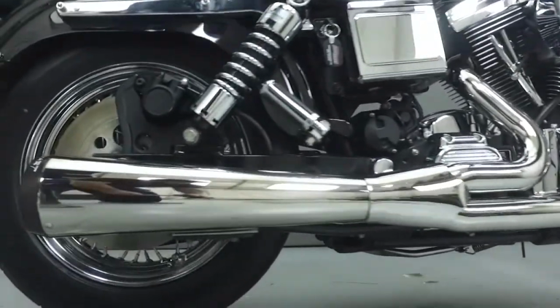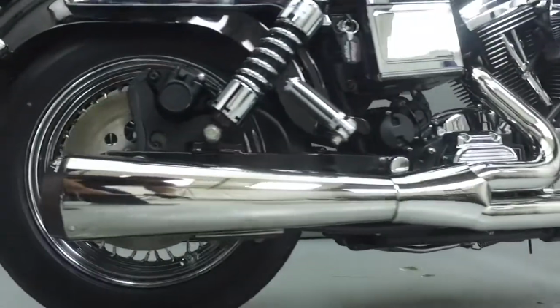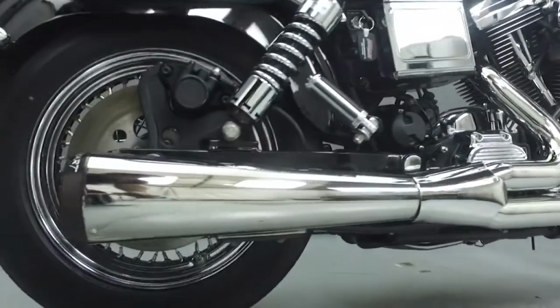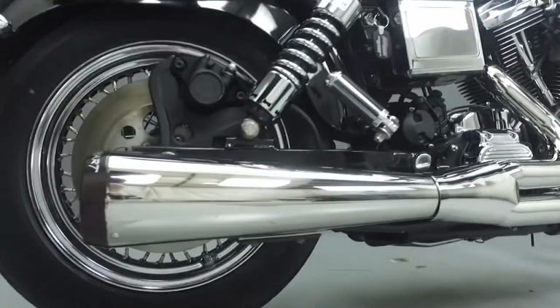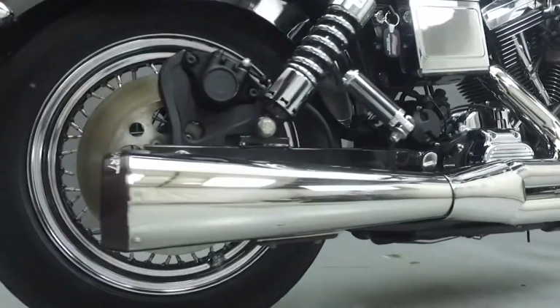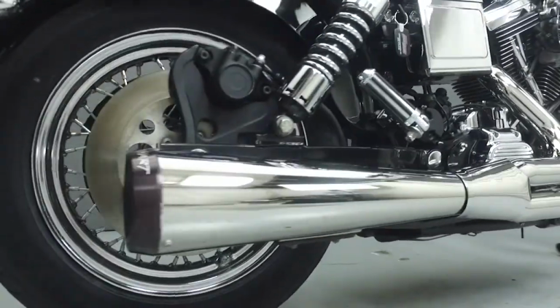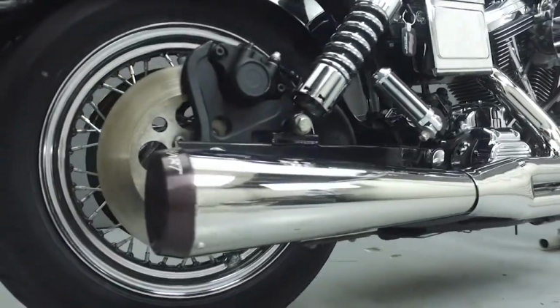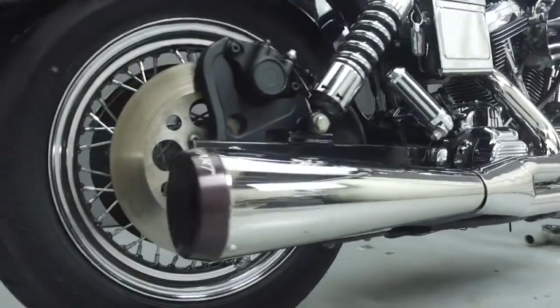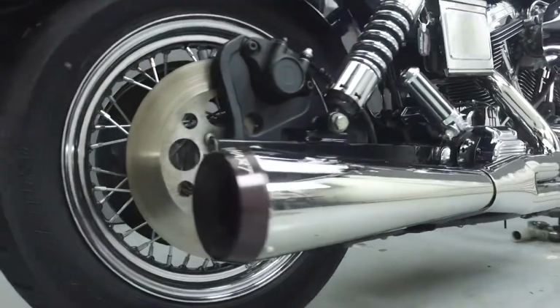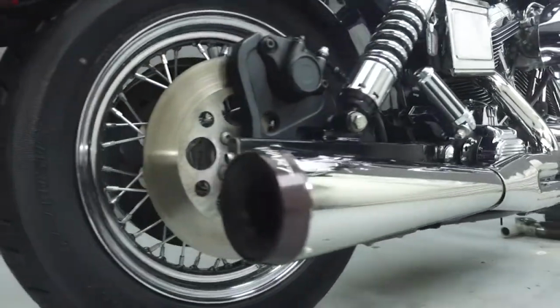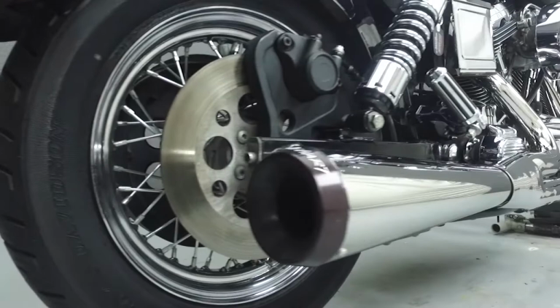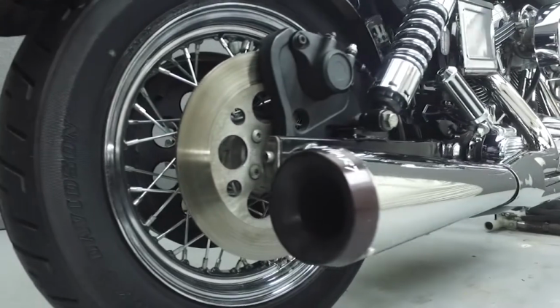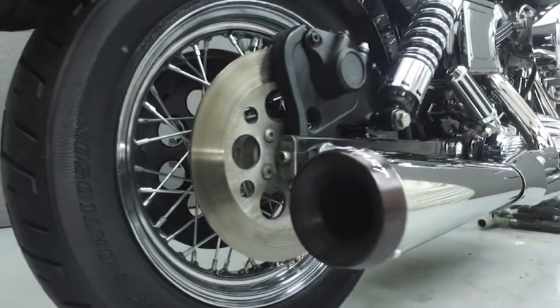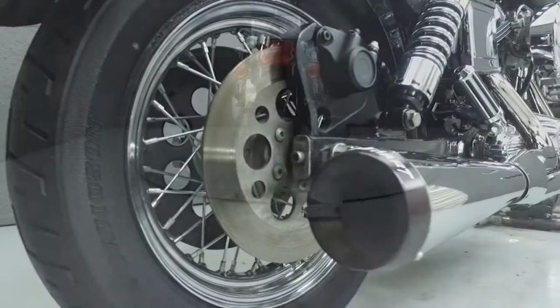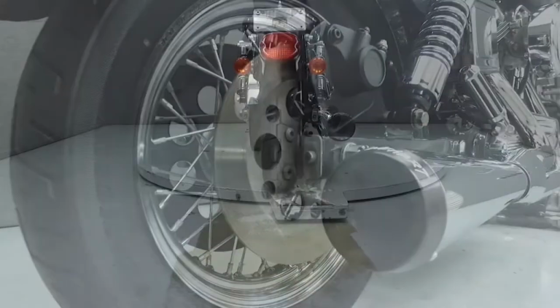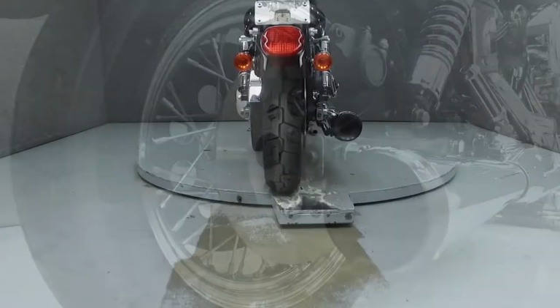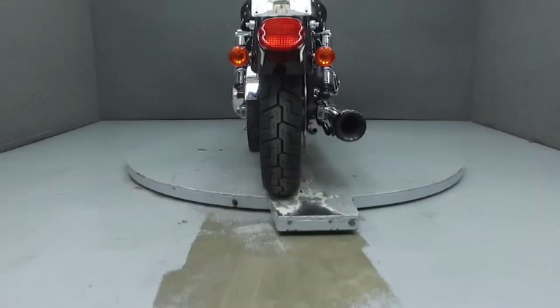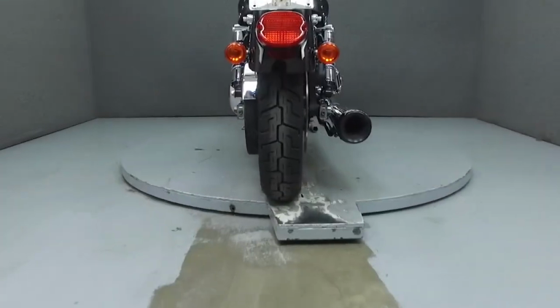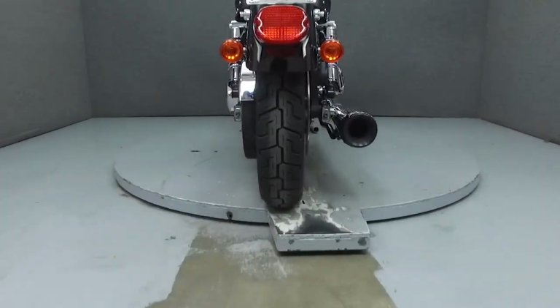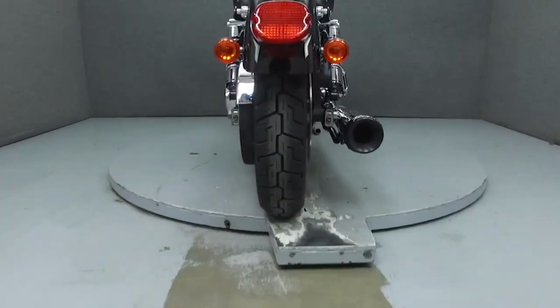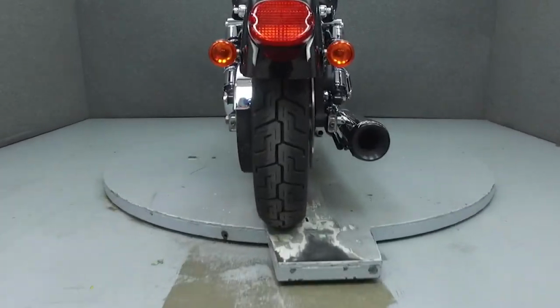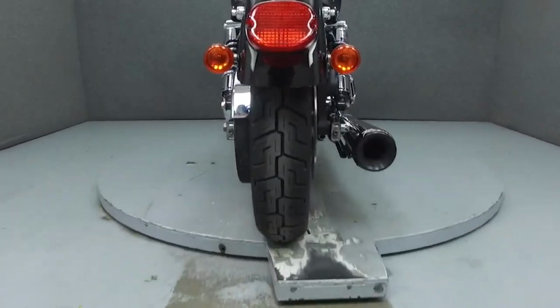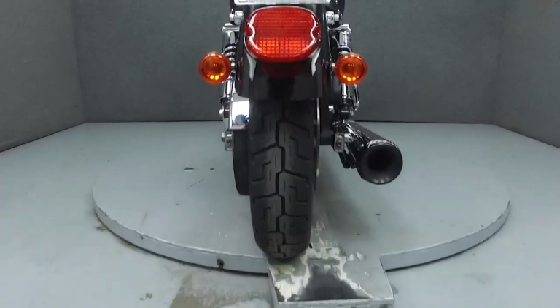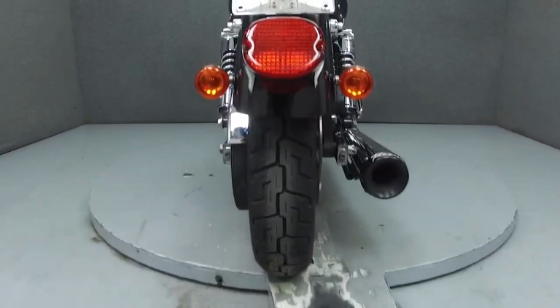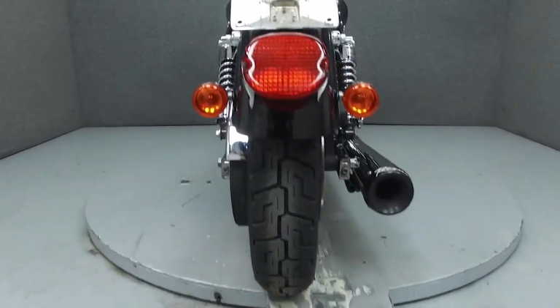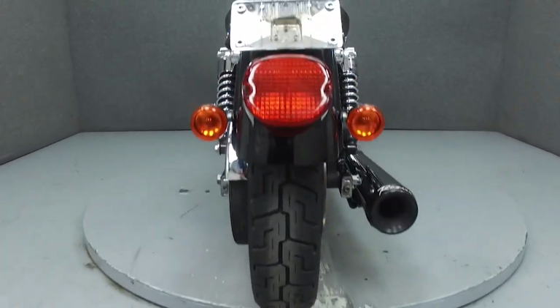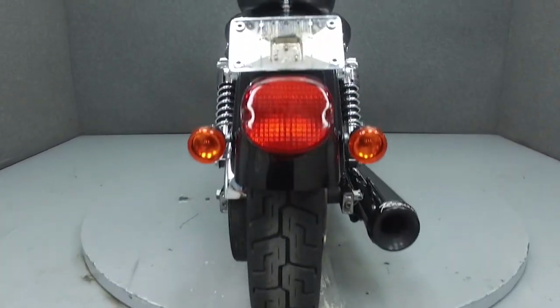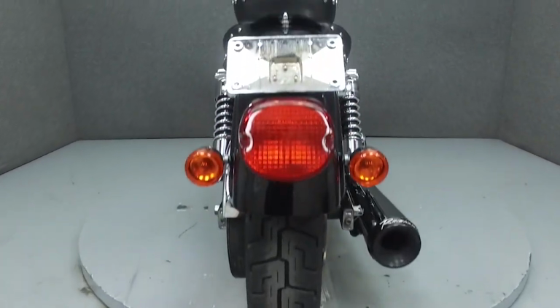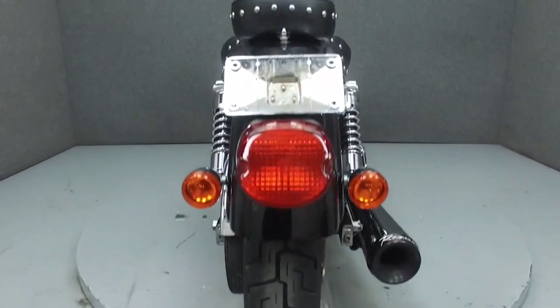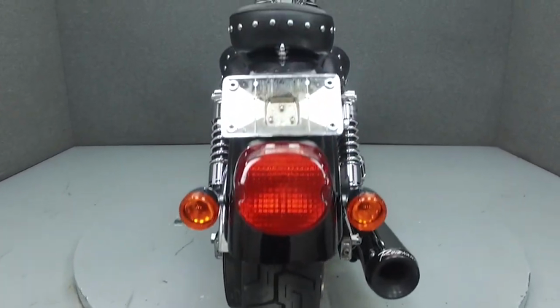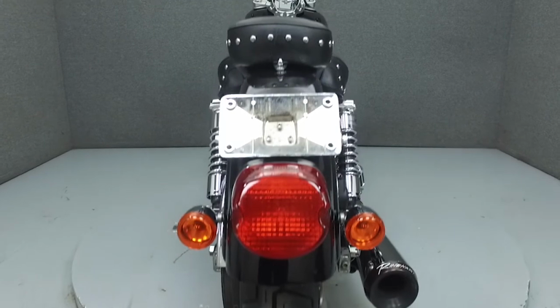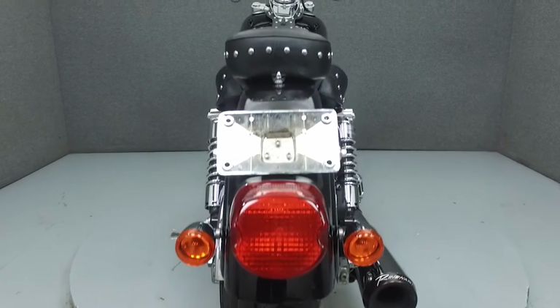Additional upgrades include aftermarket foot pegs, Kuryakyn grips, a lay-down license plate bracket, and an aftermarket front fender, headlight, and handlebars.